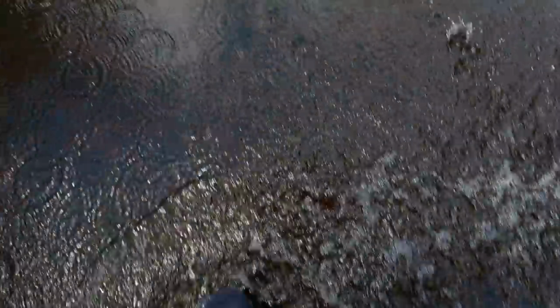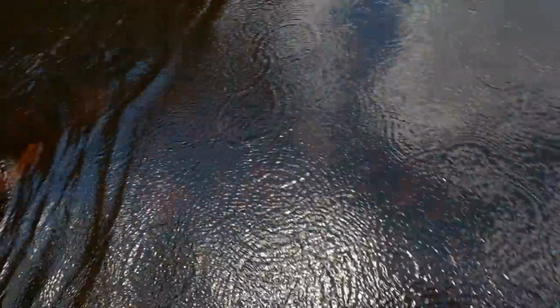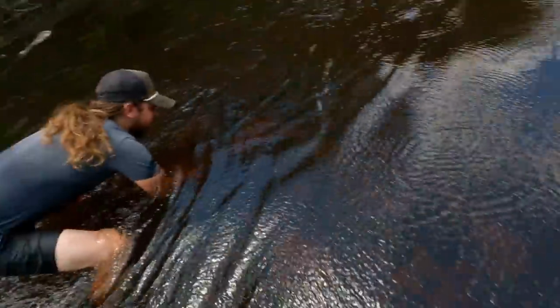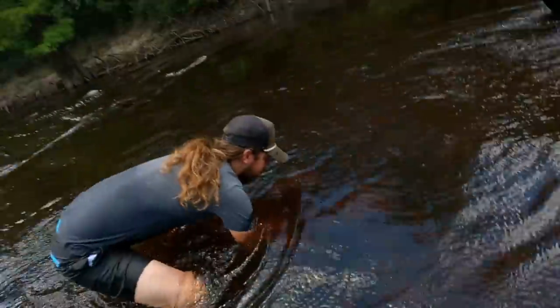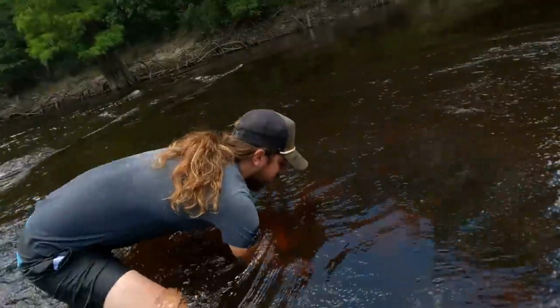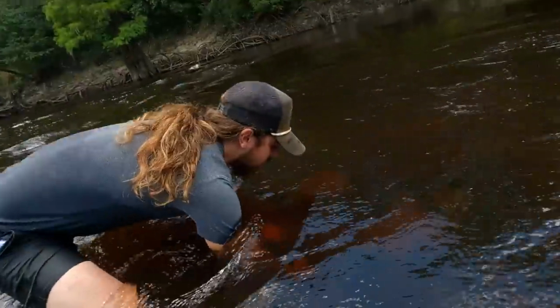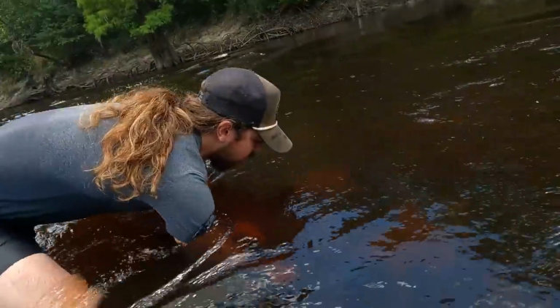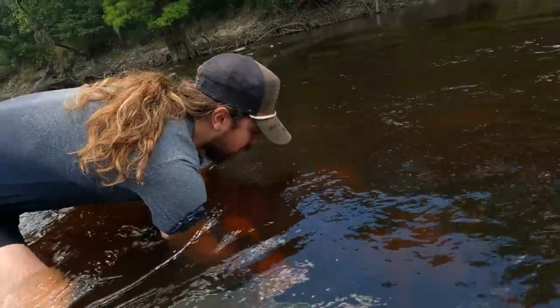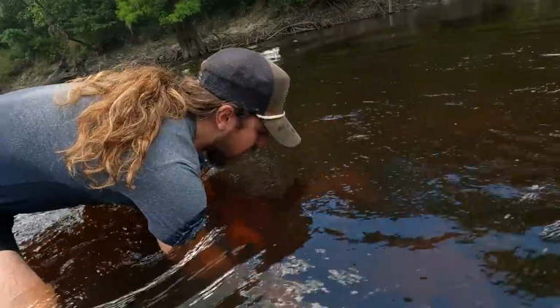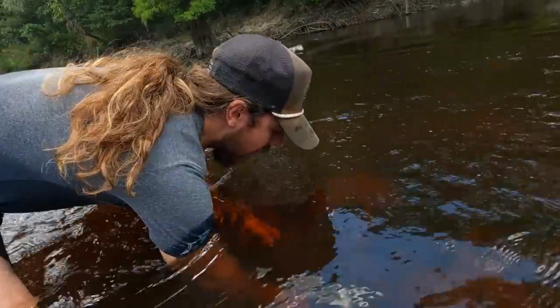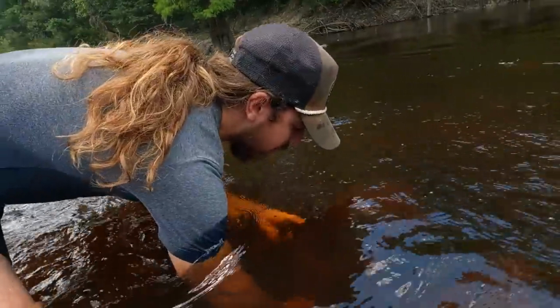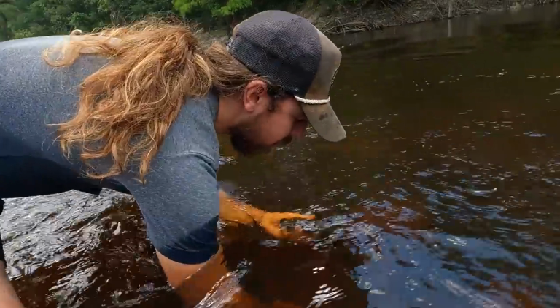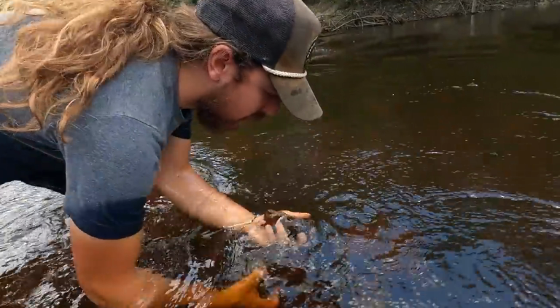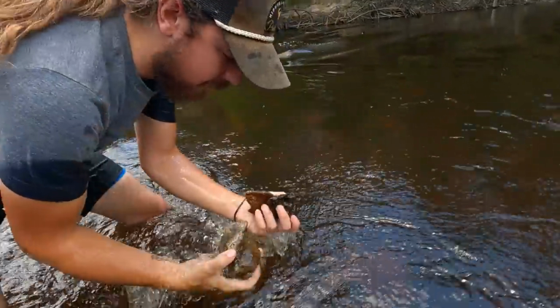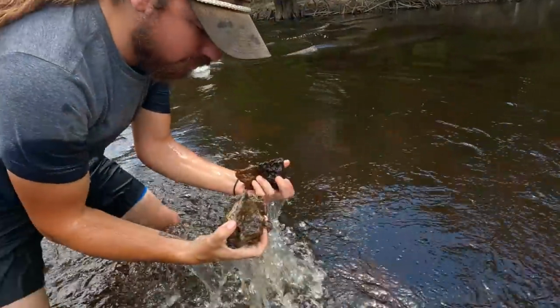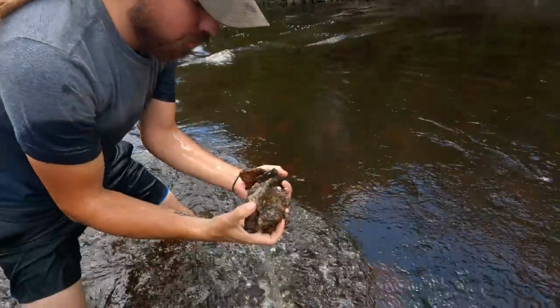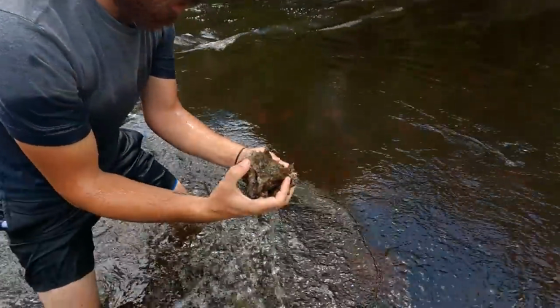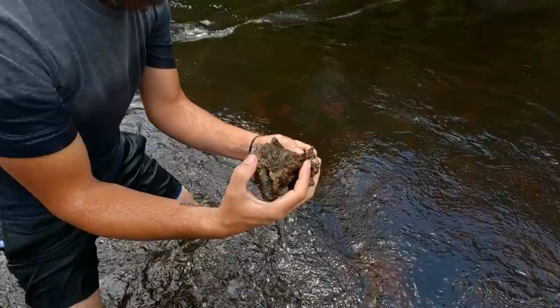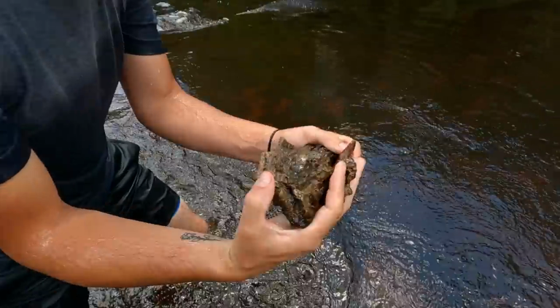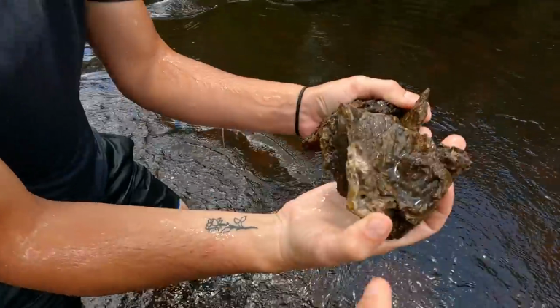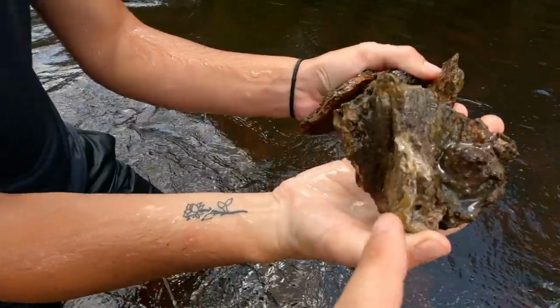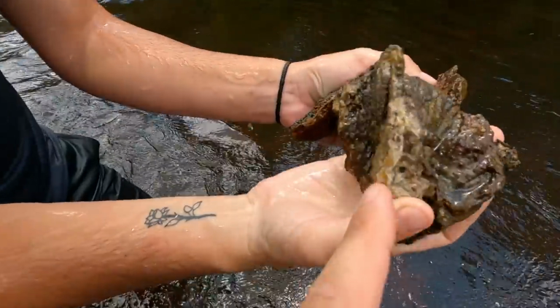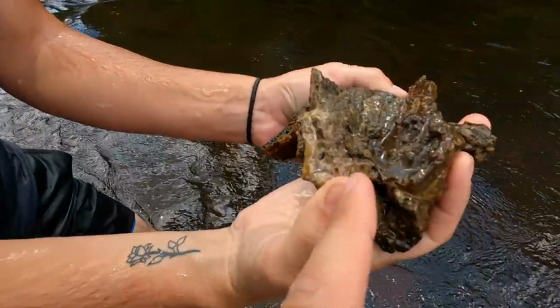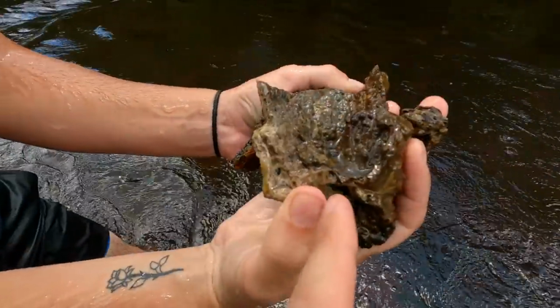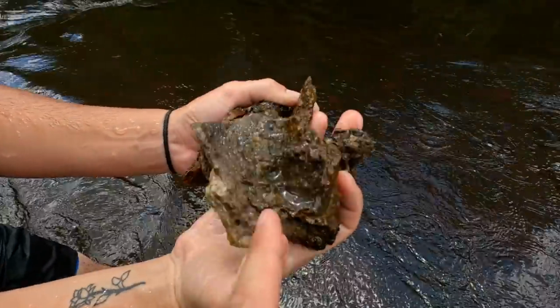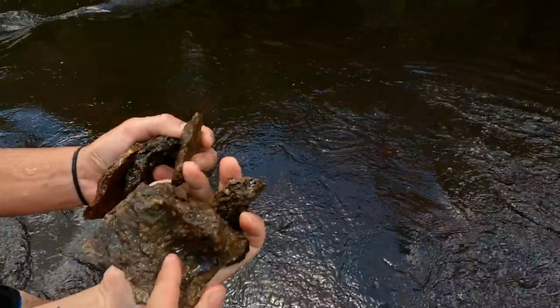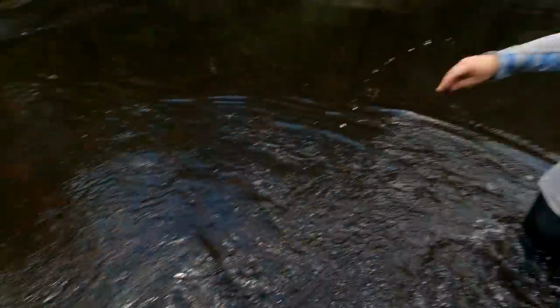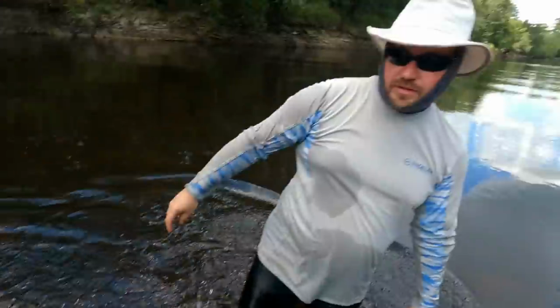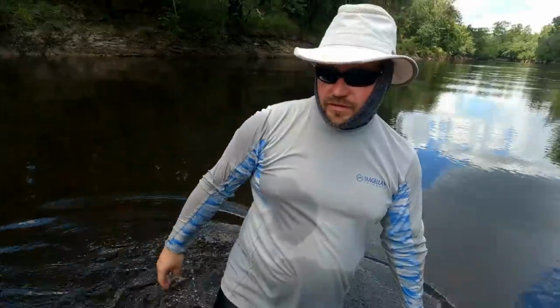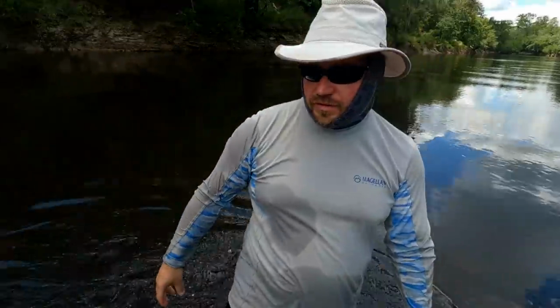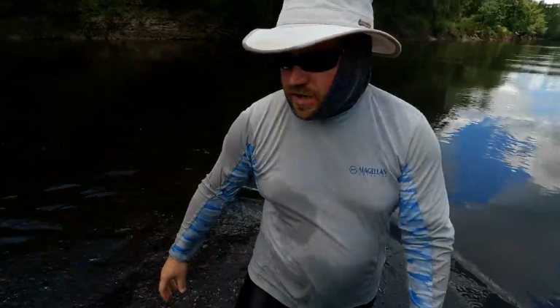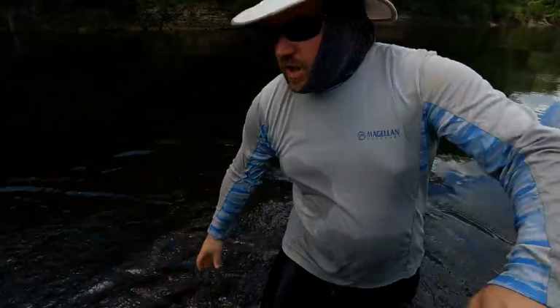Let's see — come on, buddy. Oh, look at that corner — botryoidal all over. We got the stuff, Derek, we got it! Let's see what we got down here. I got rocks!